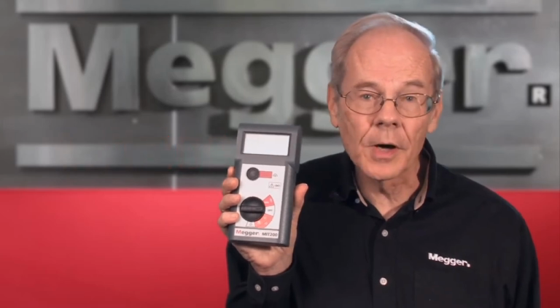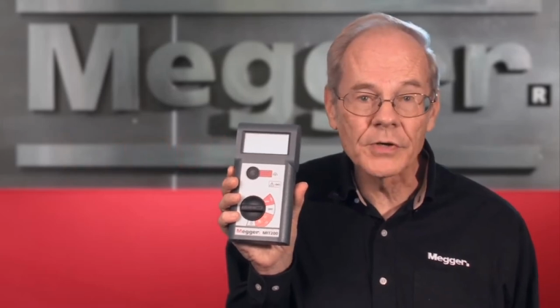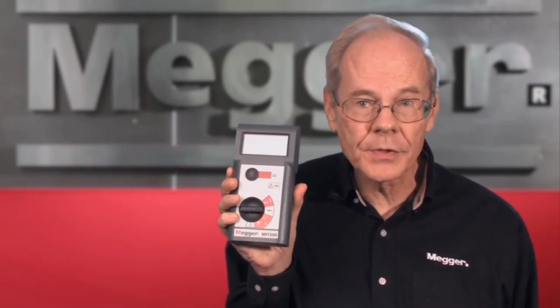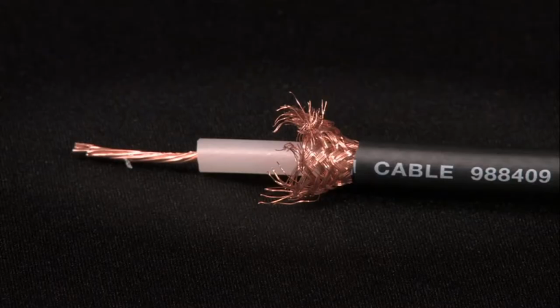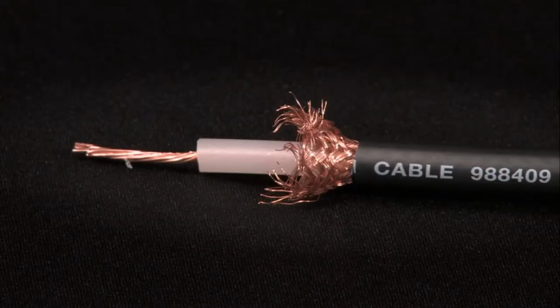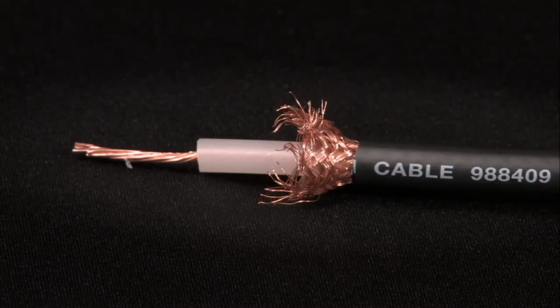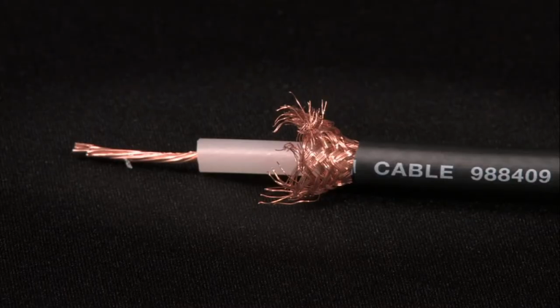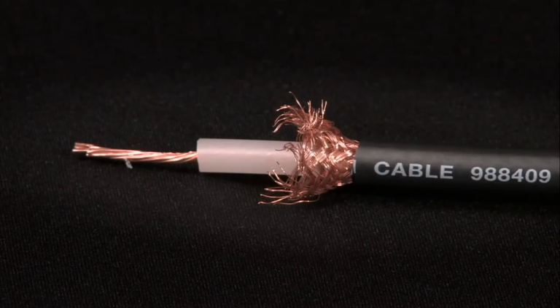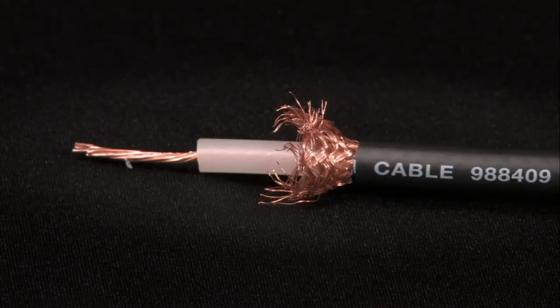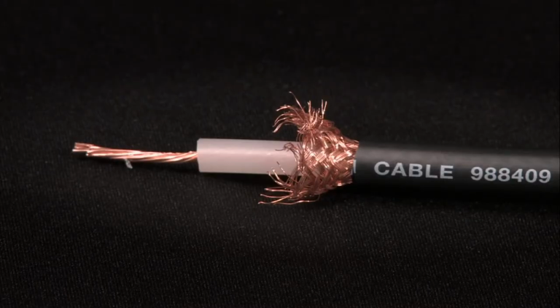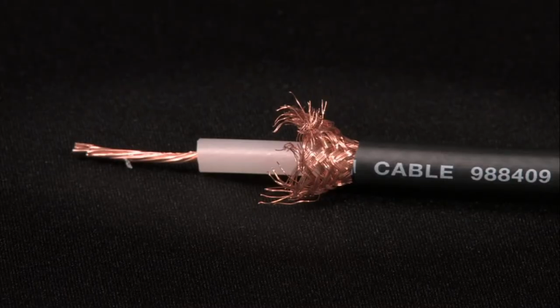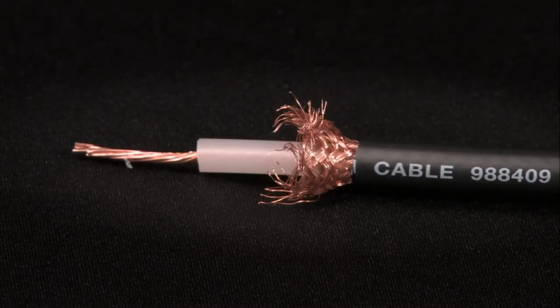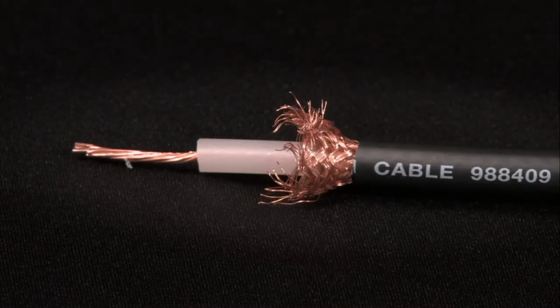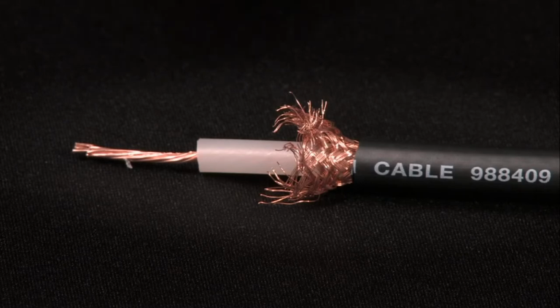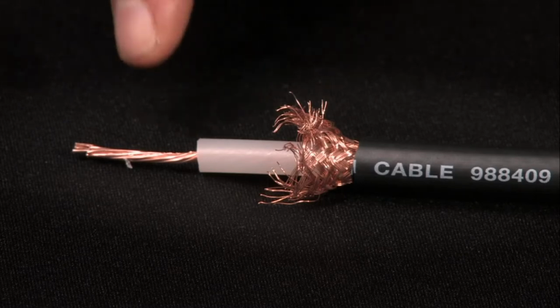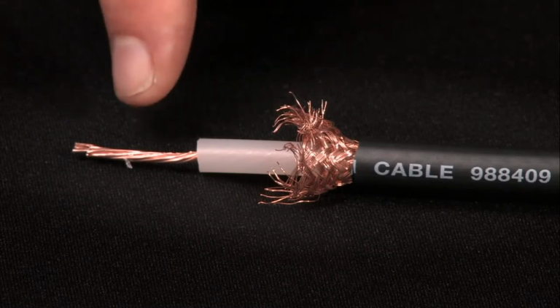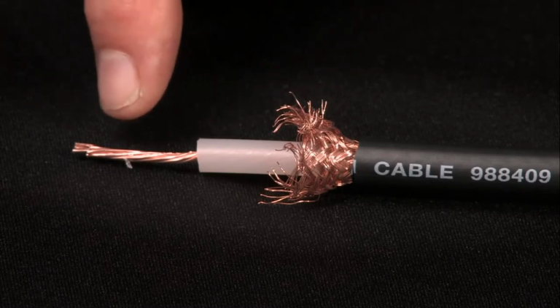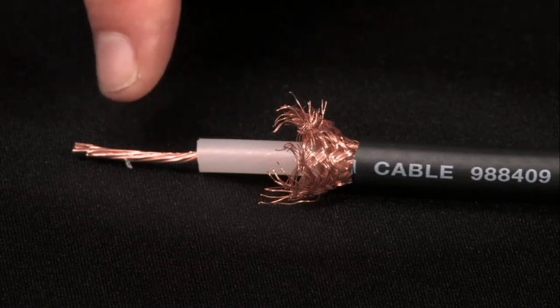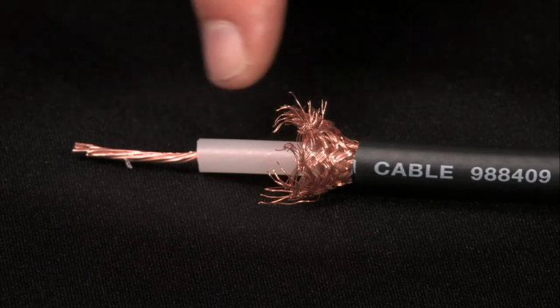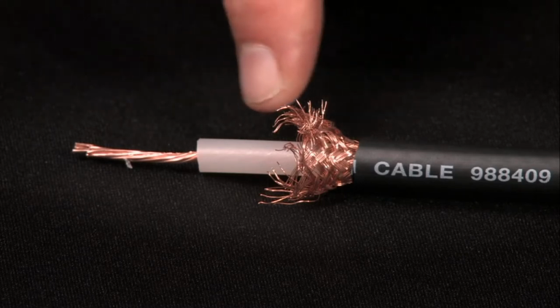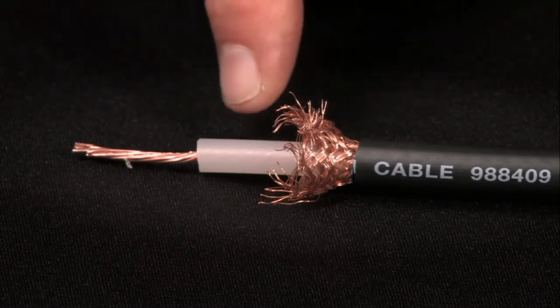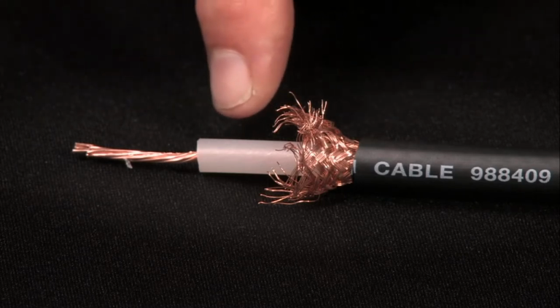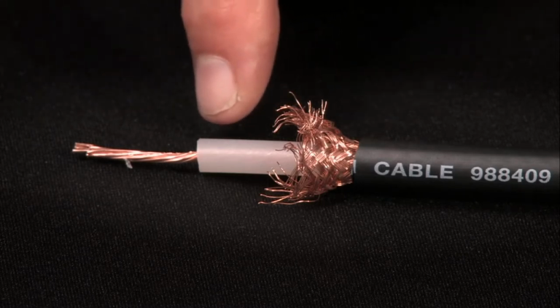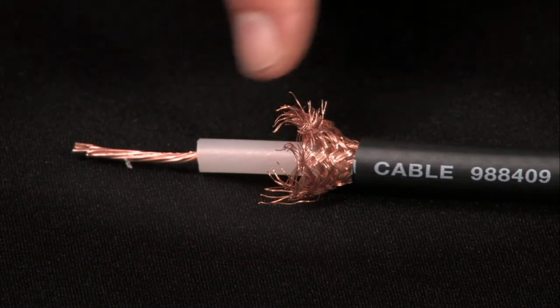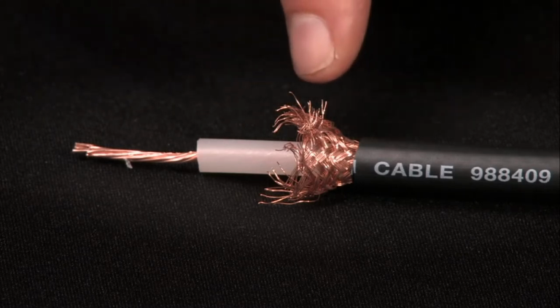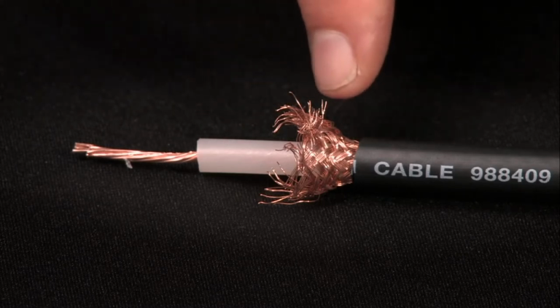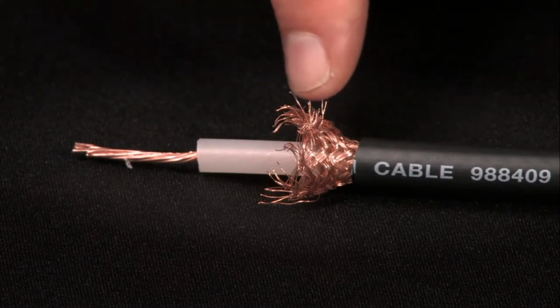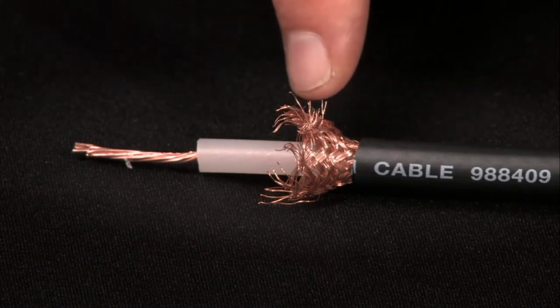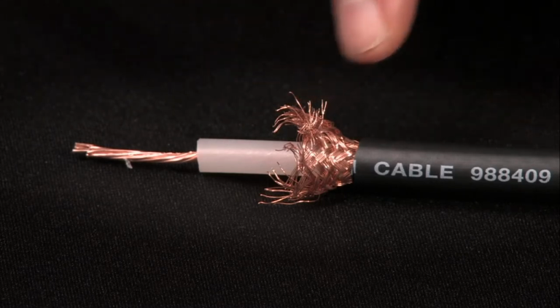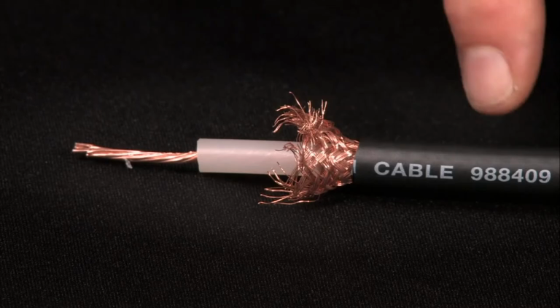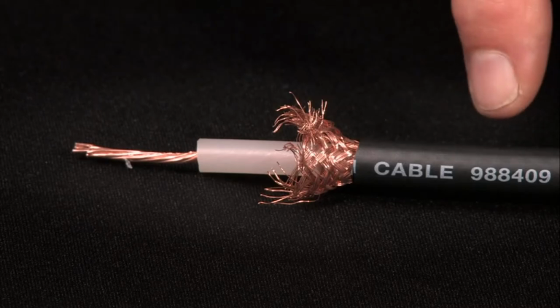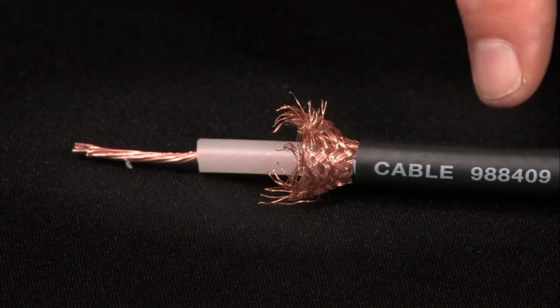We'll use a length of standard coaxial cable — conductor, insulation, sheath, and outer jacket.